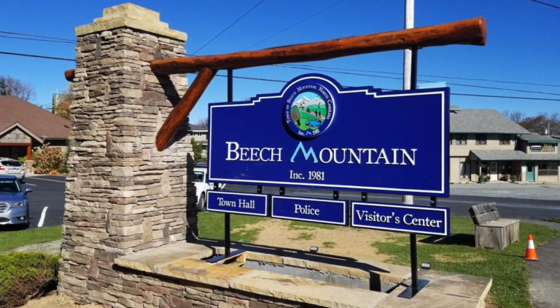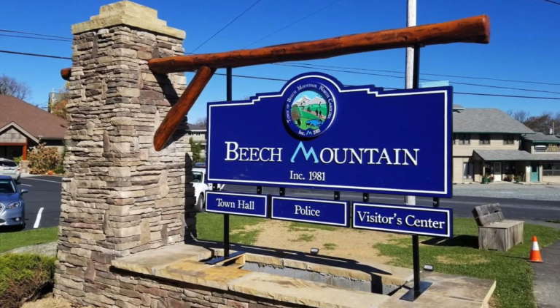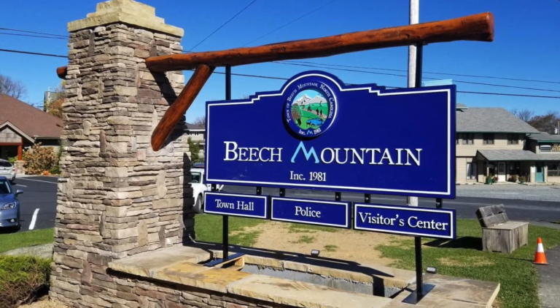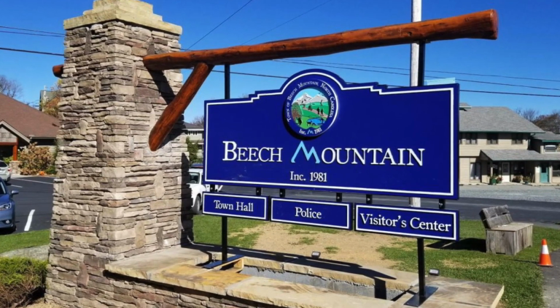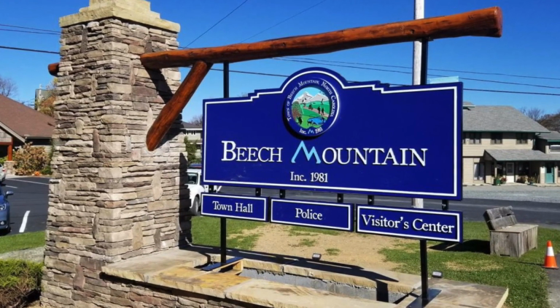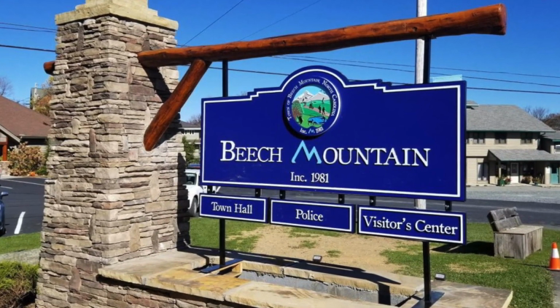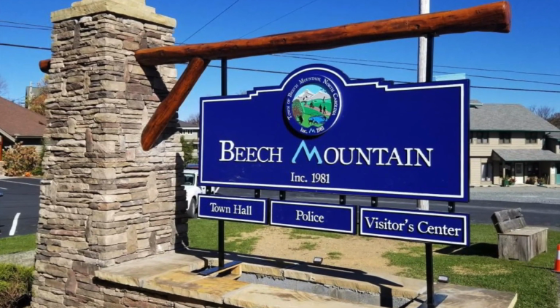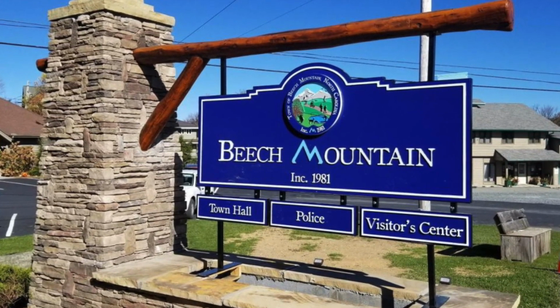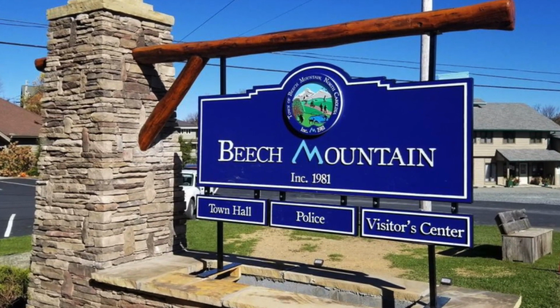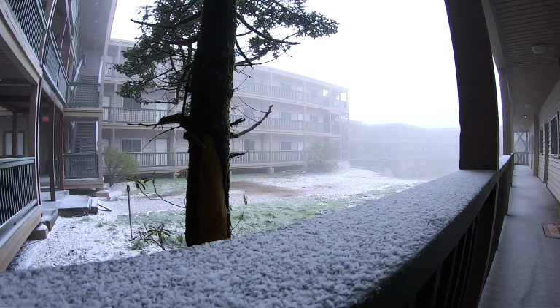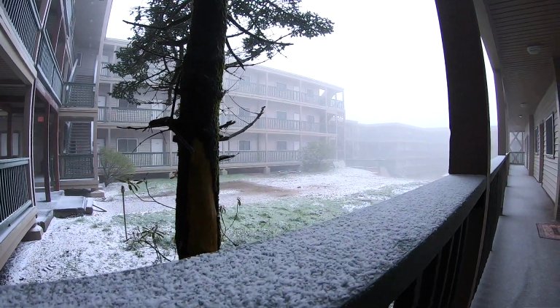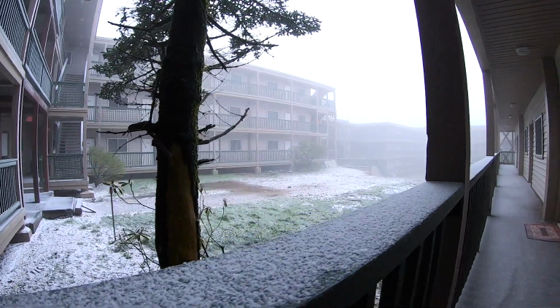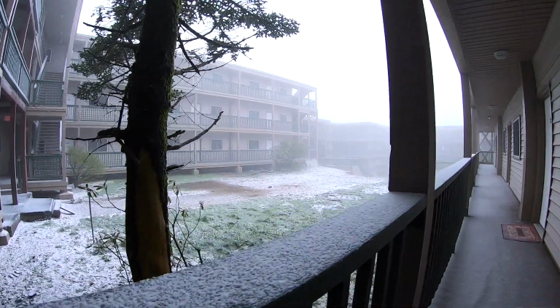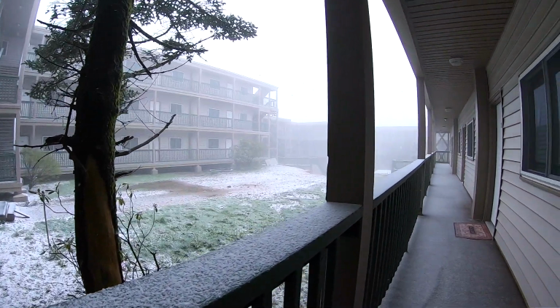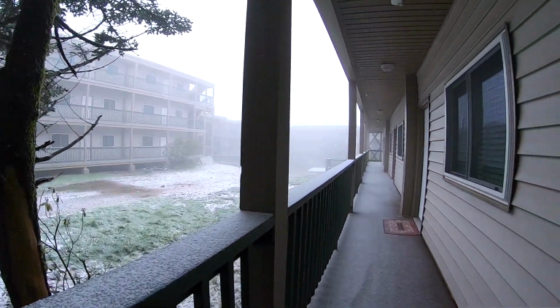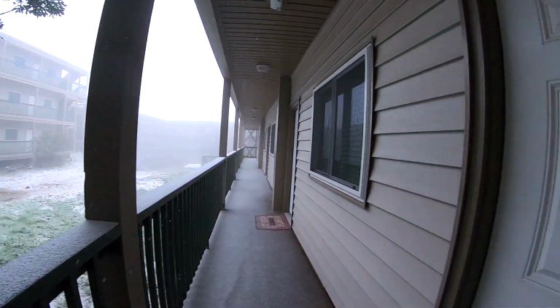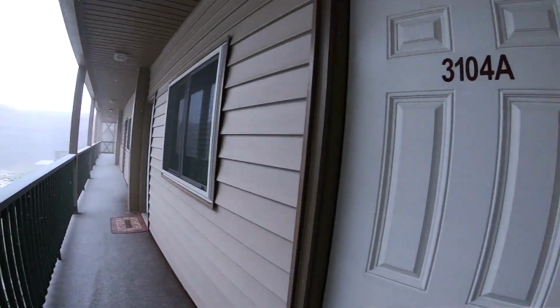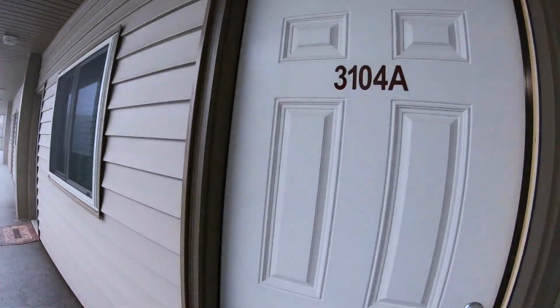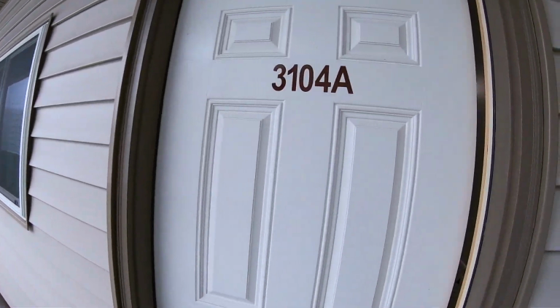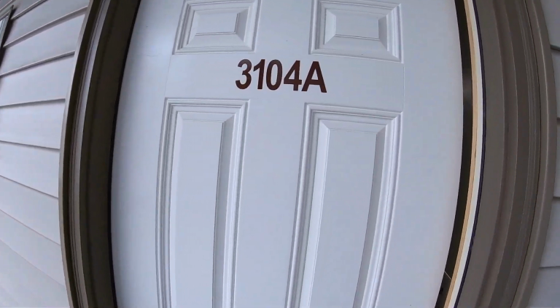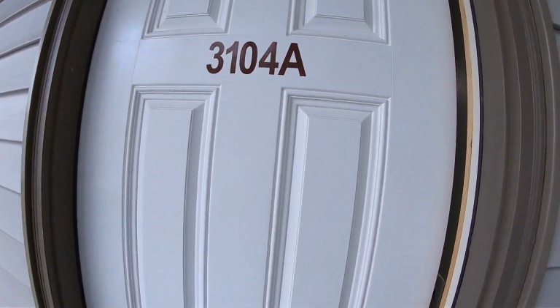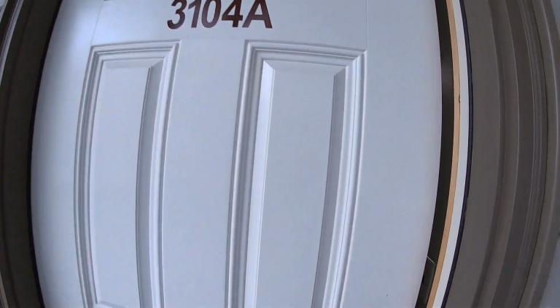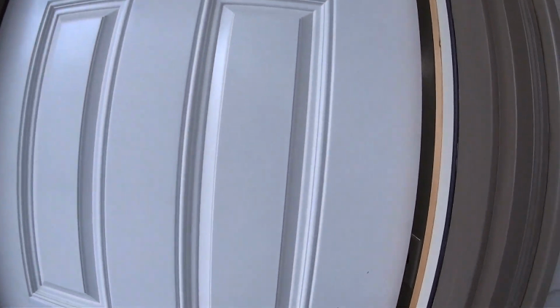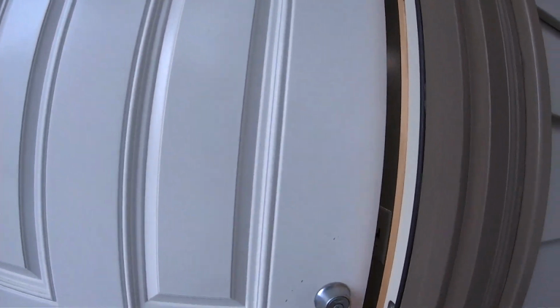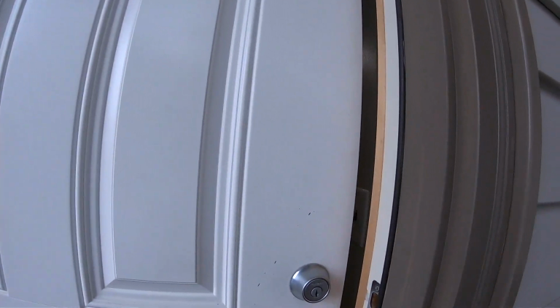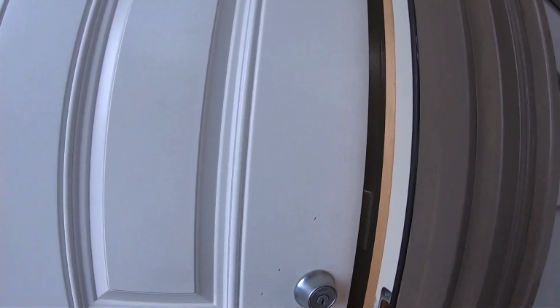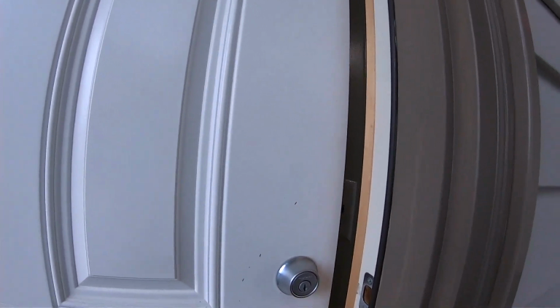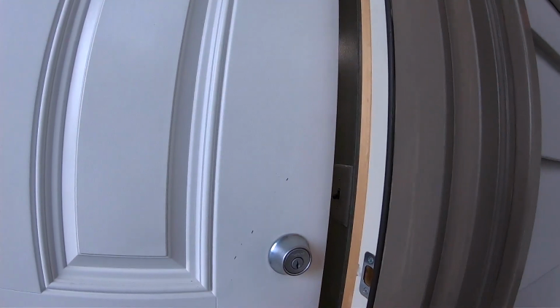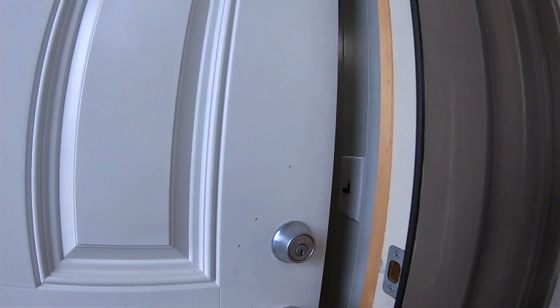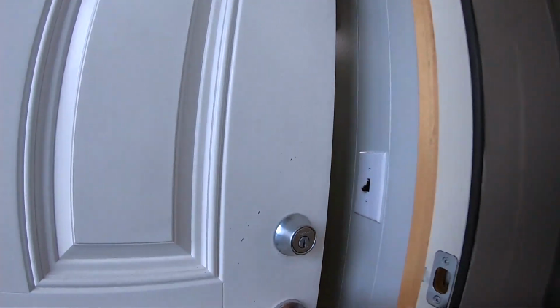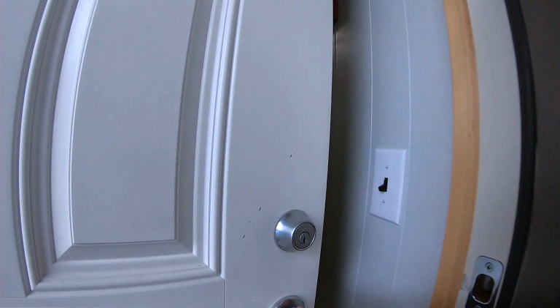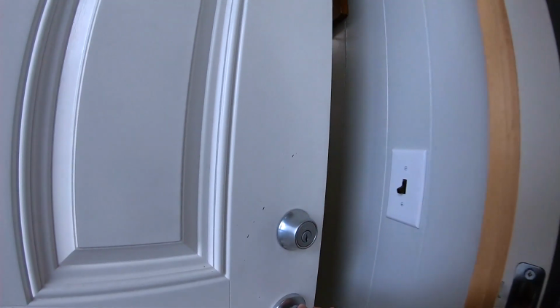Welcome to my Beach Mountain condo. It's located in Beach Mountain in the Blue Ridge Mountains of North Carolina.